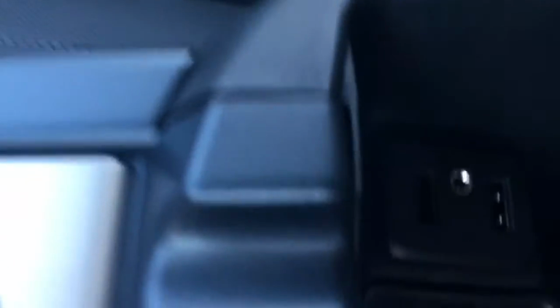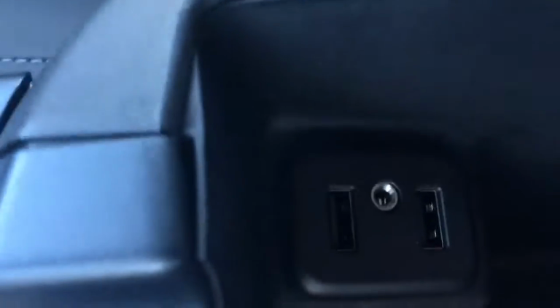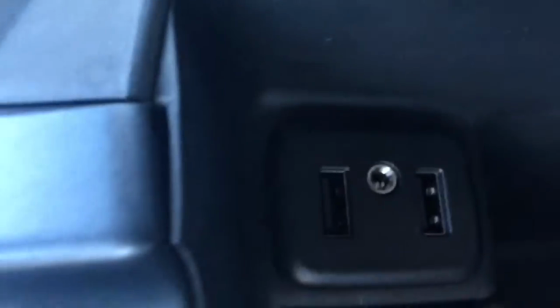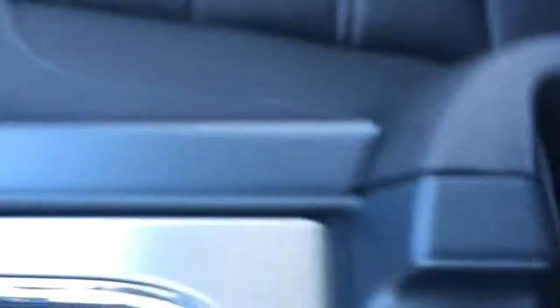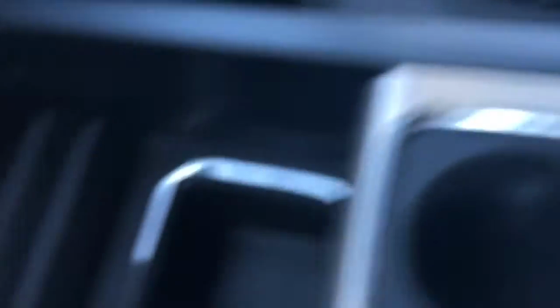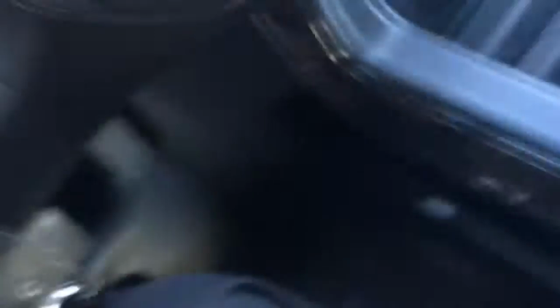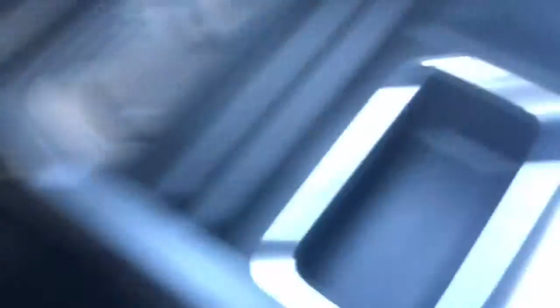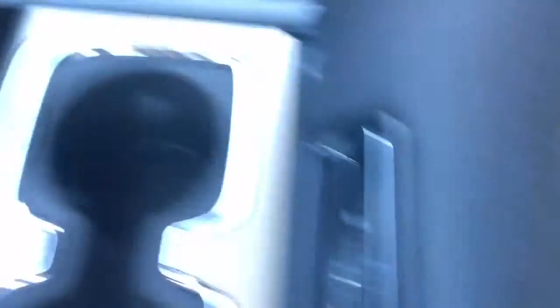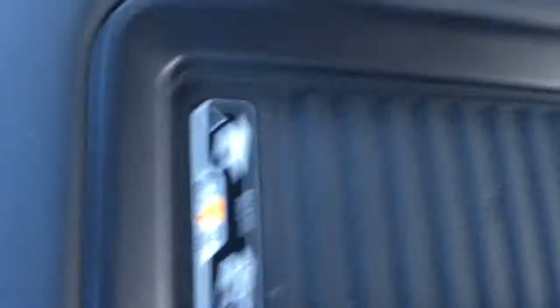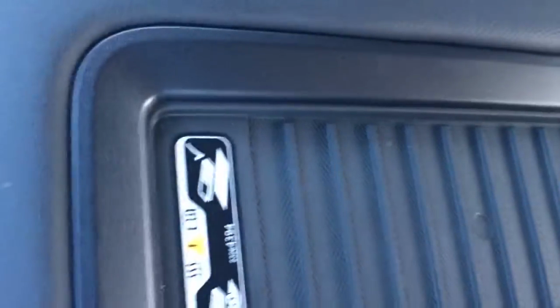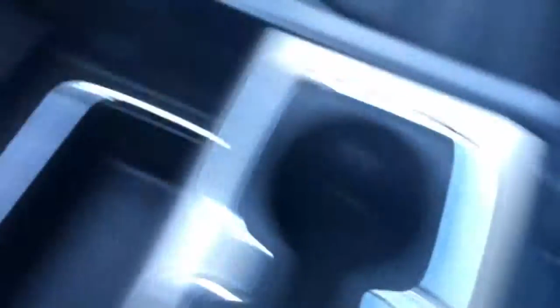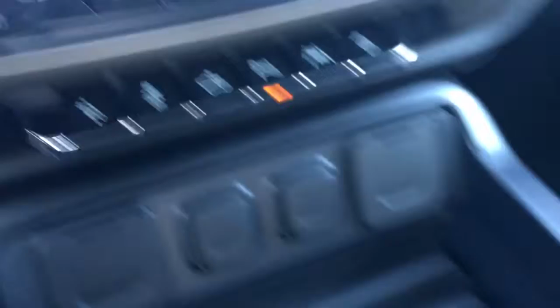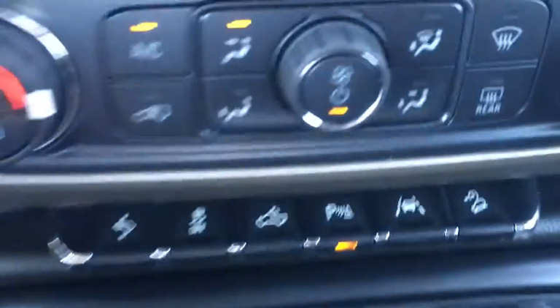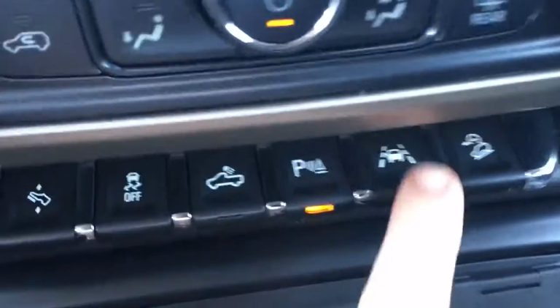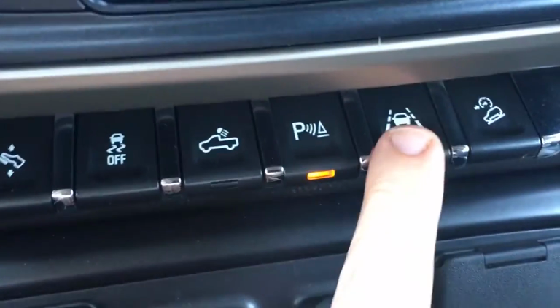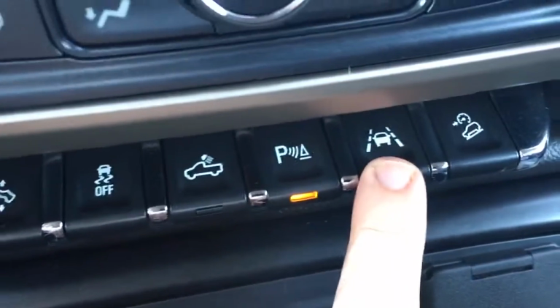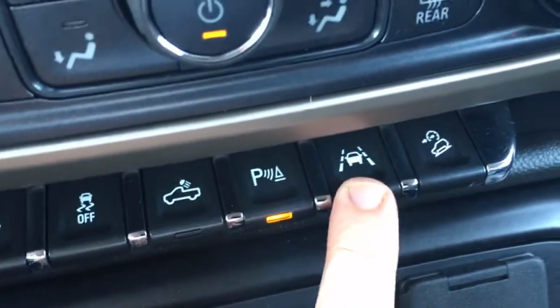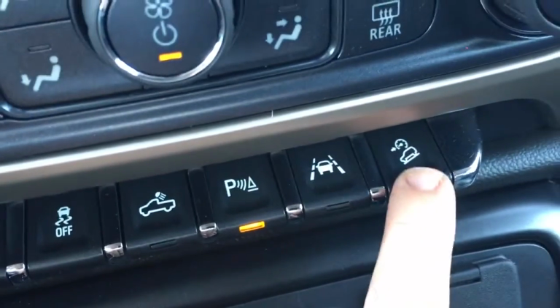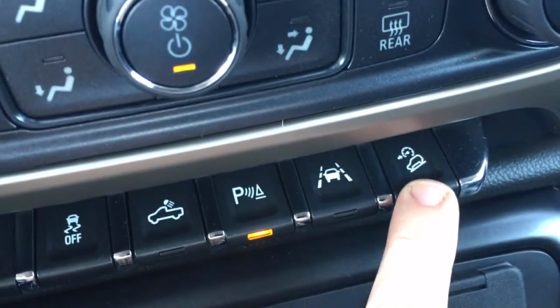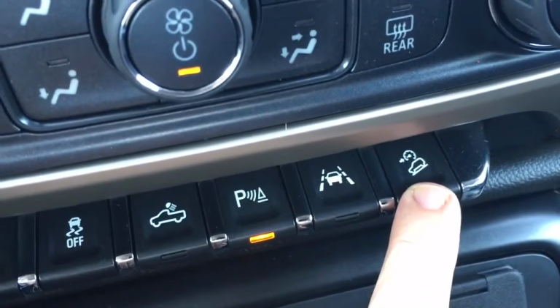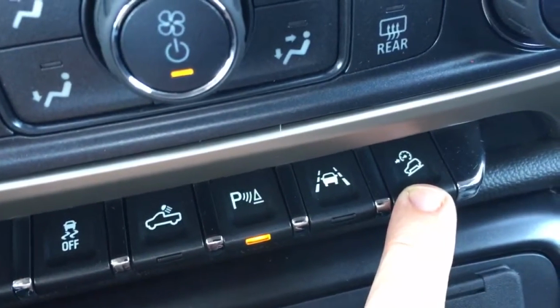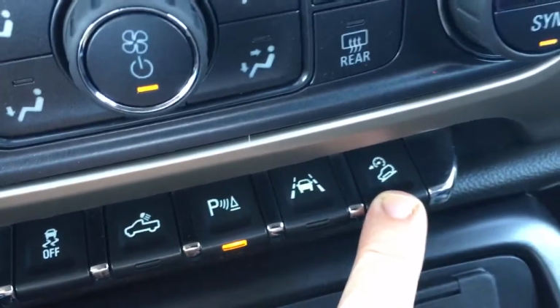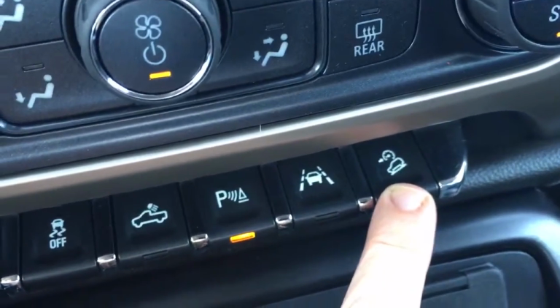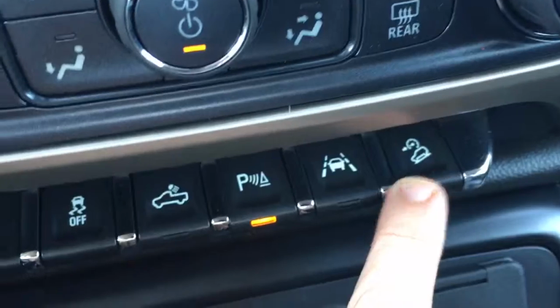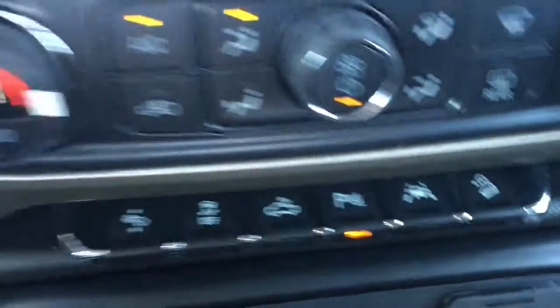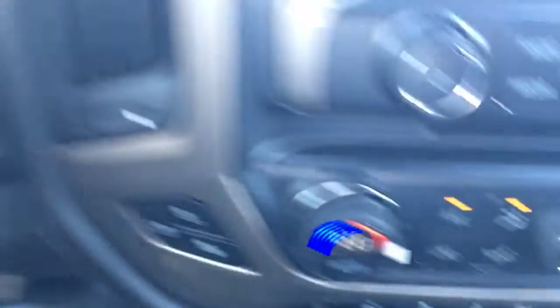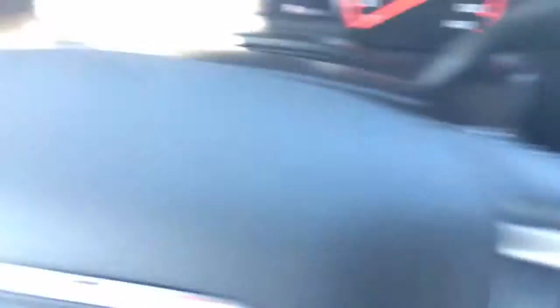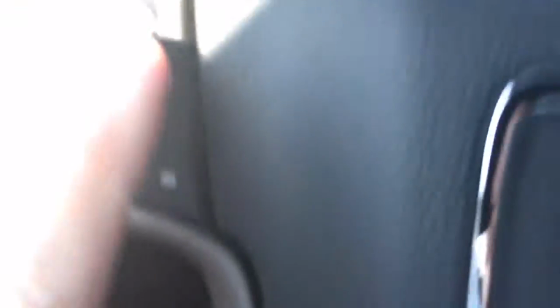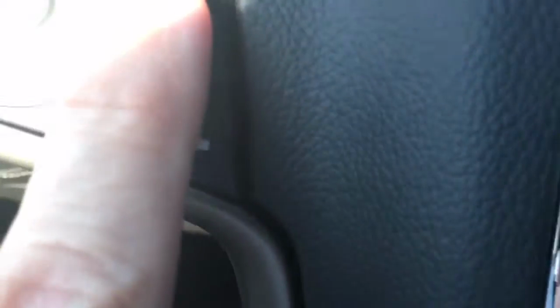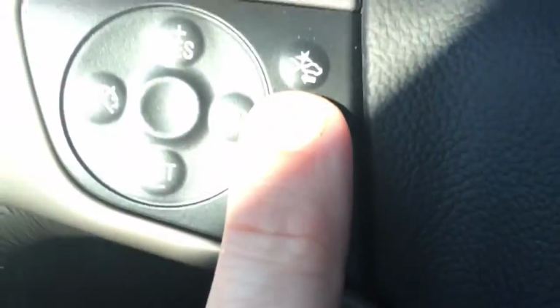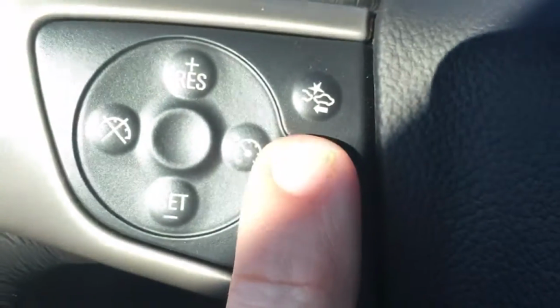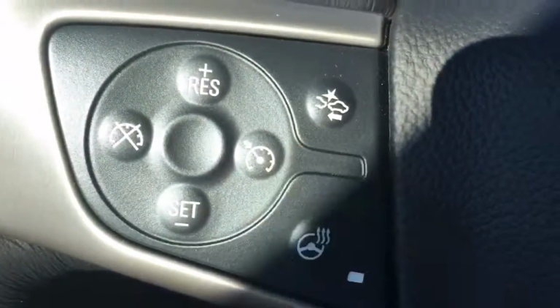Two more USB ports and a cell phone charger. Lane departure warning, hill descent assist, and front-end collision alert.